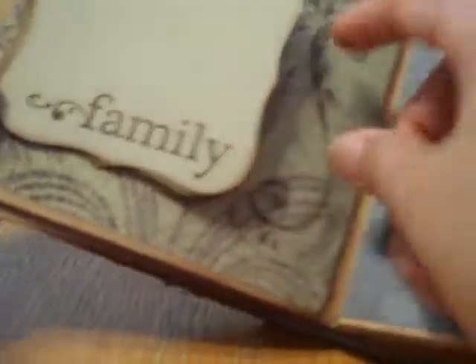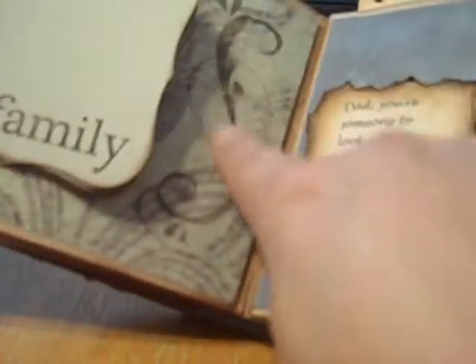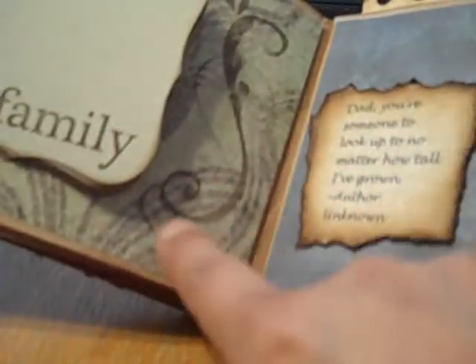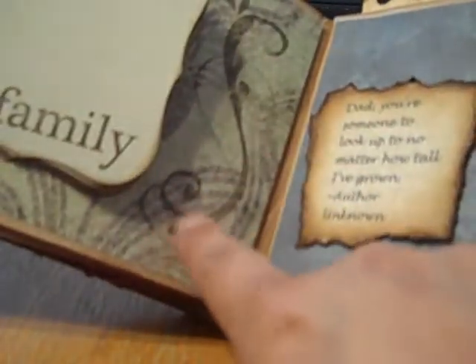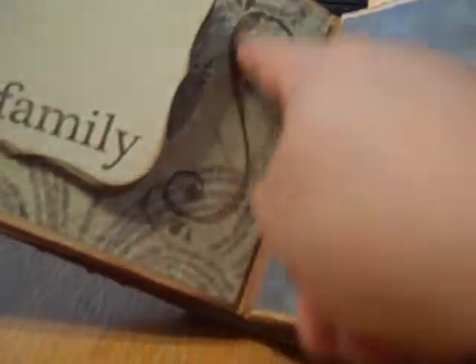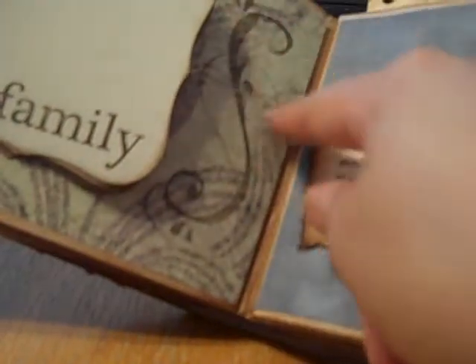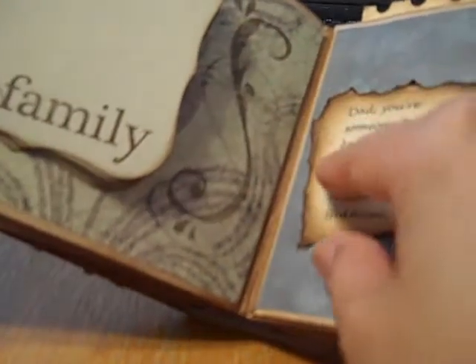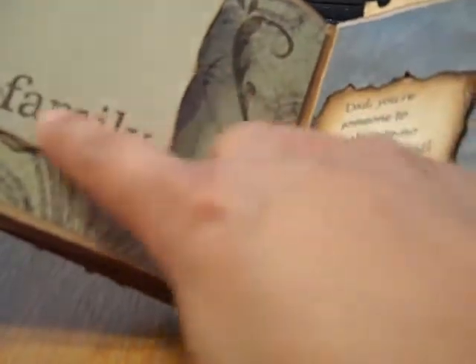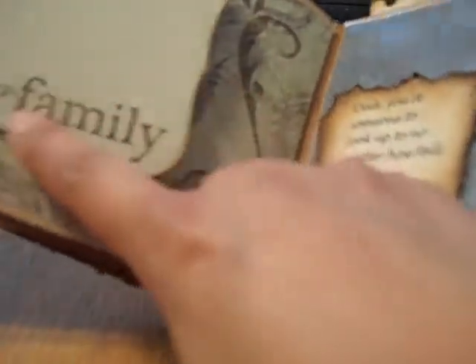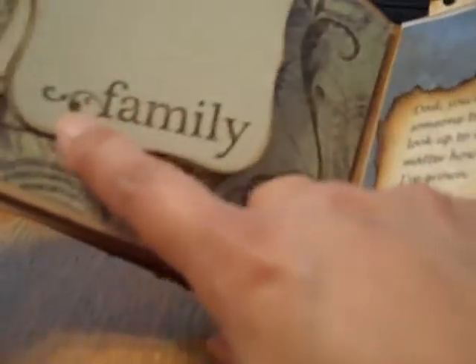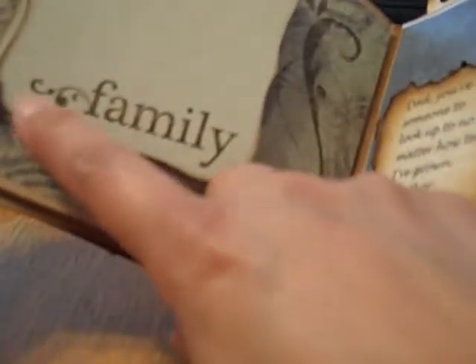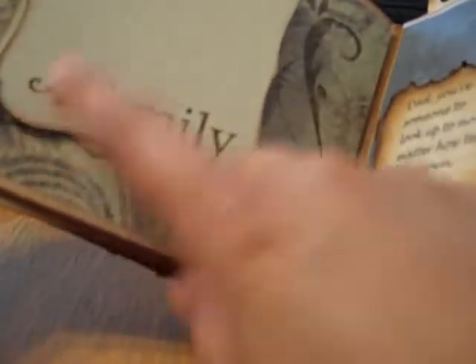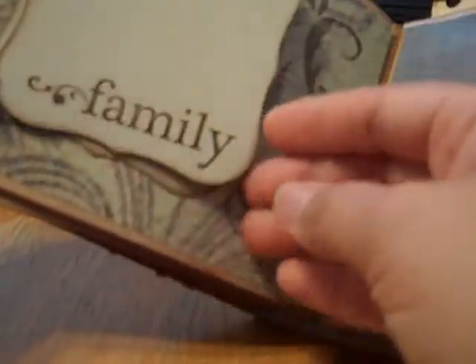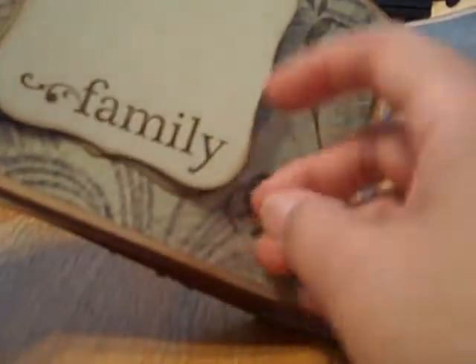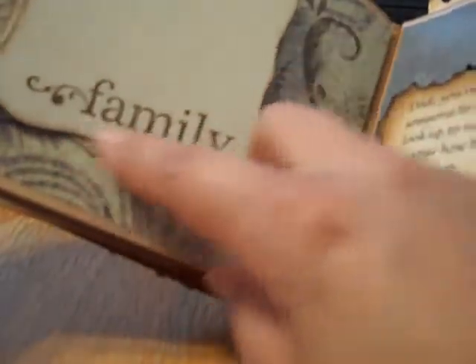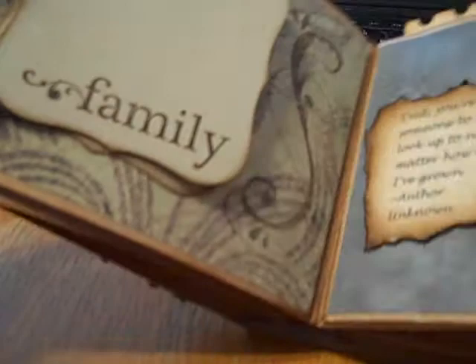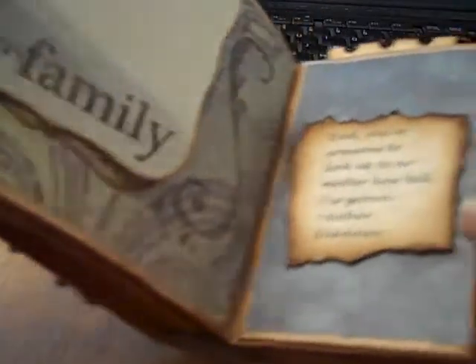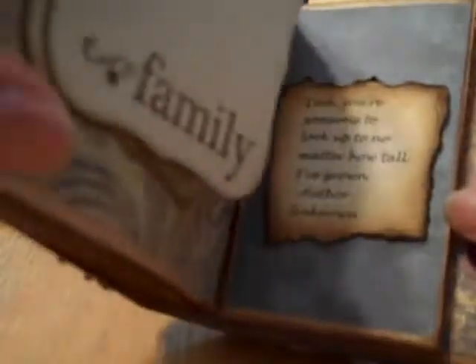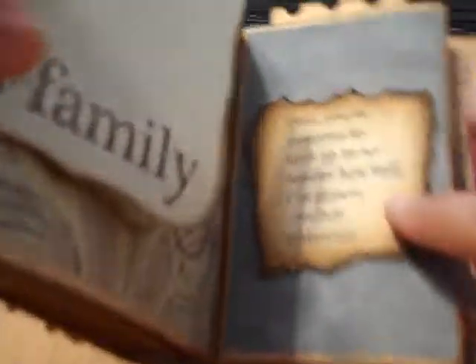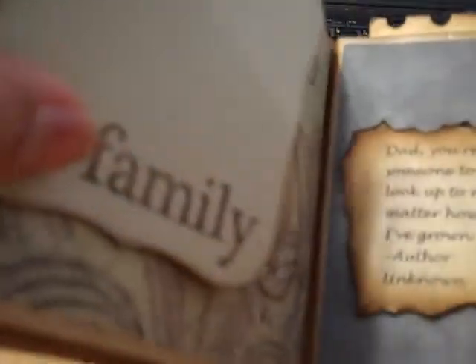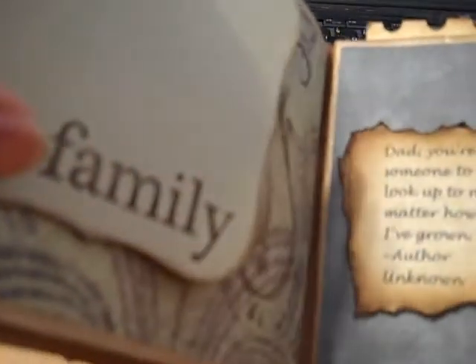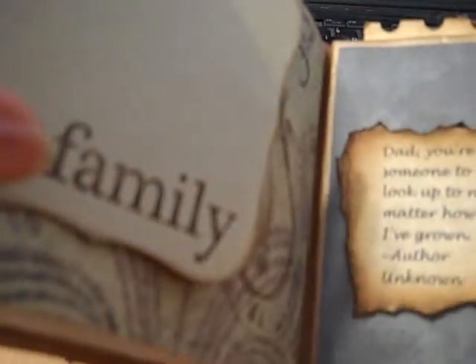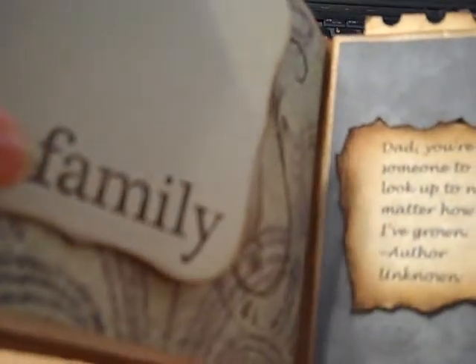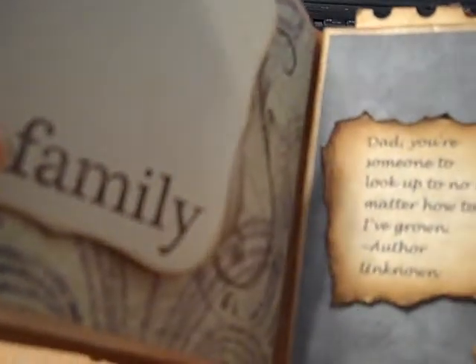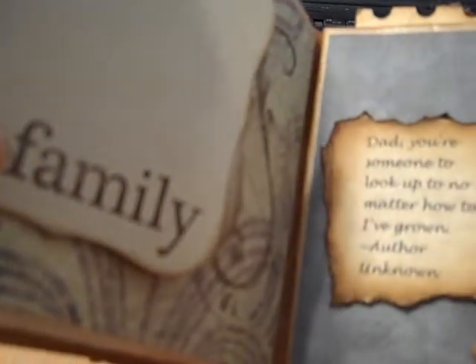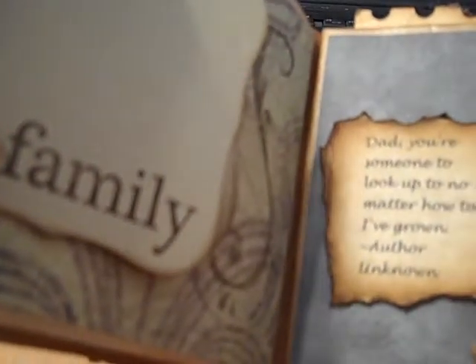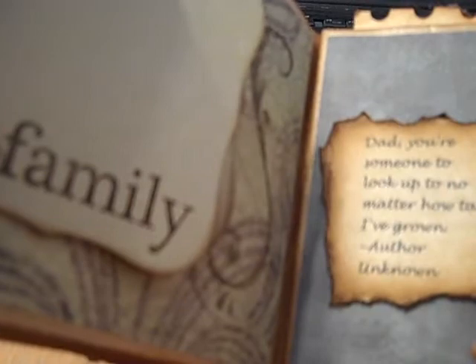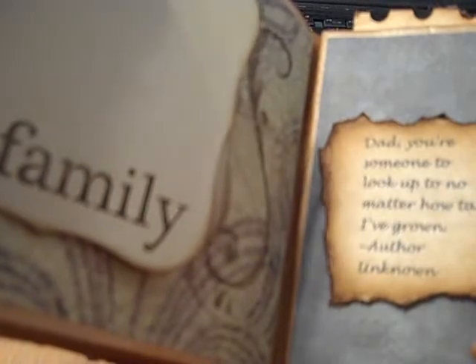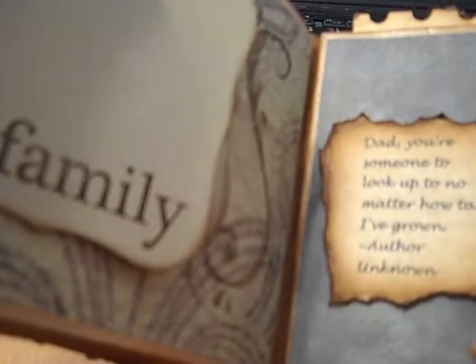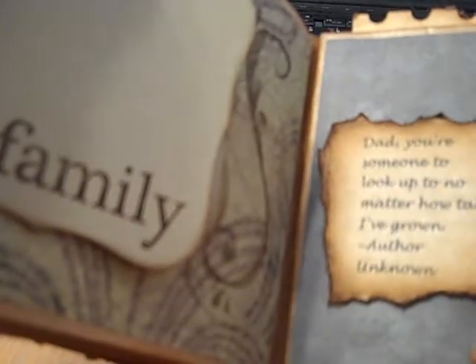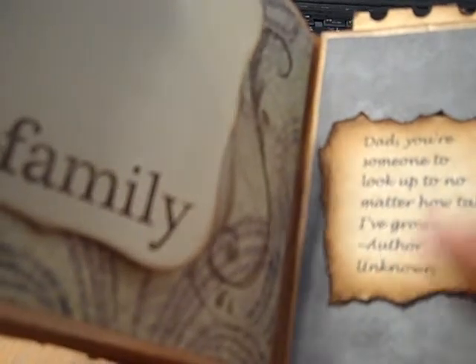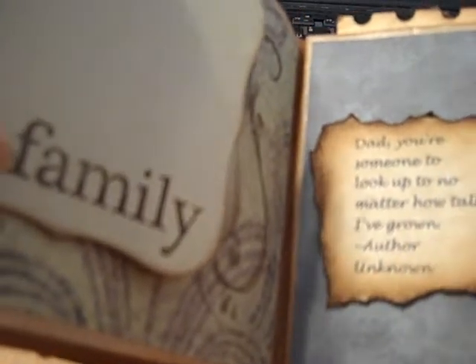And then I stamped a swirl here — it kind of goes with the swirl on the words. Then here's another quote. It says, 'Dad, you're someone to look up to no matter how tall I've grown.' And it has an unknown author.